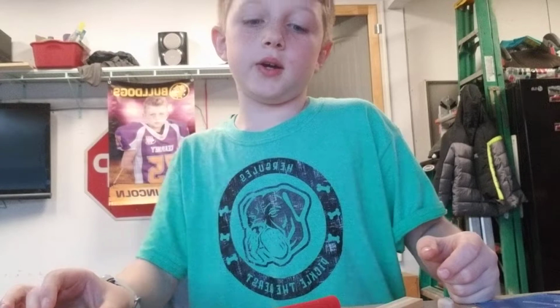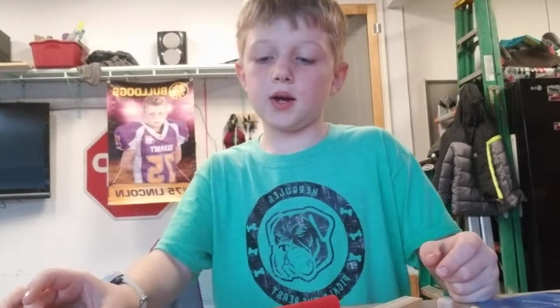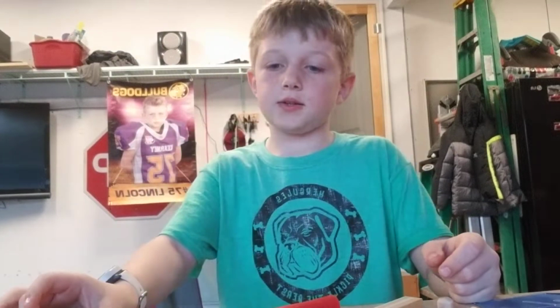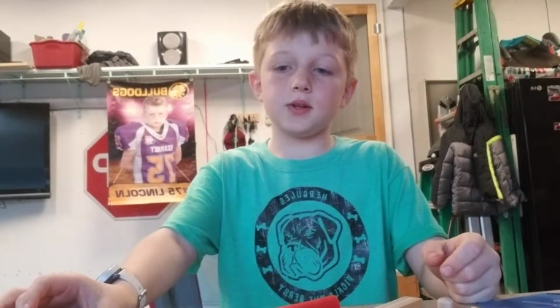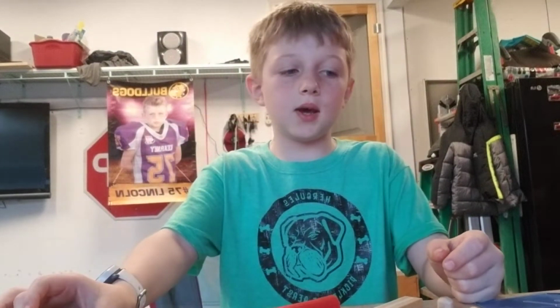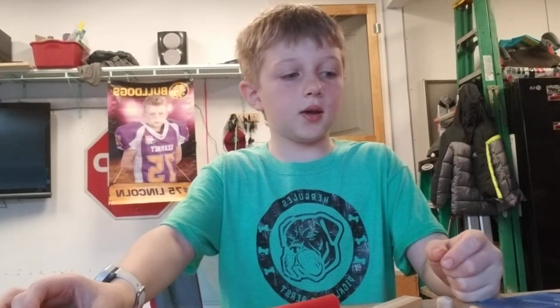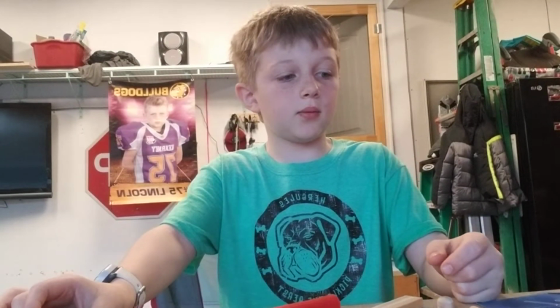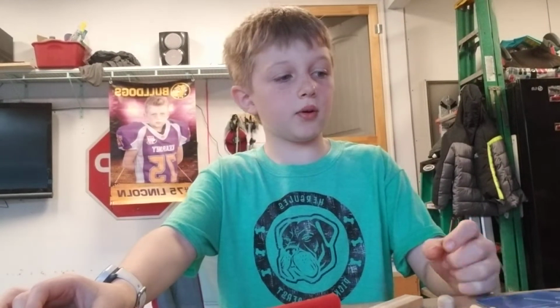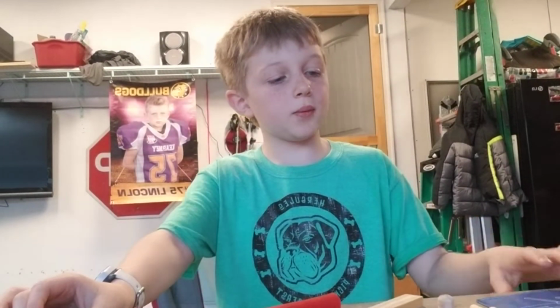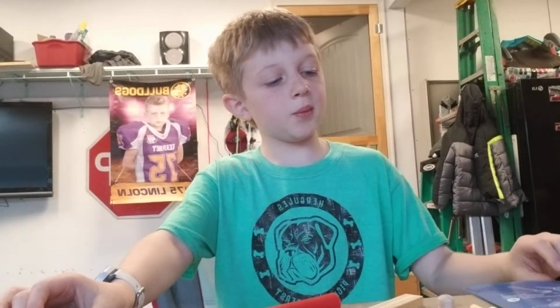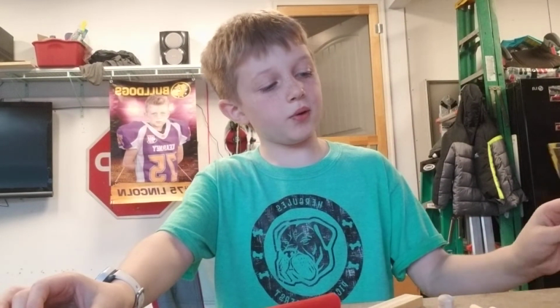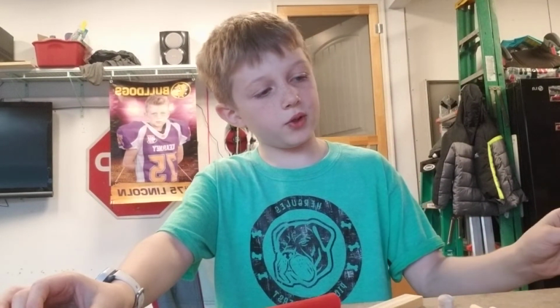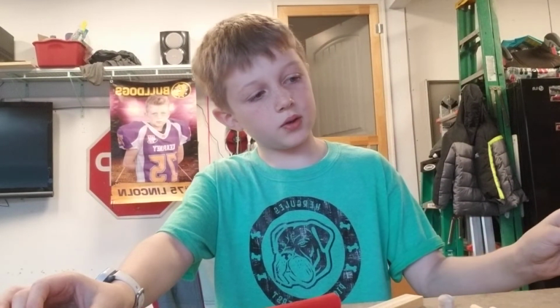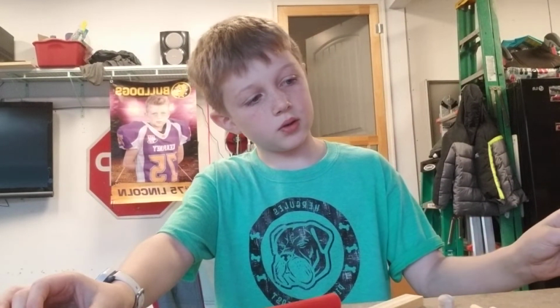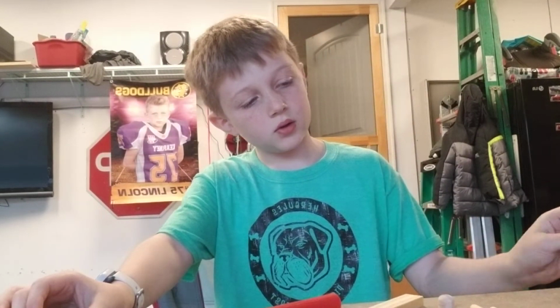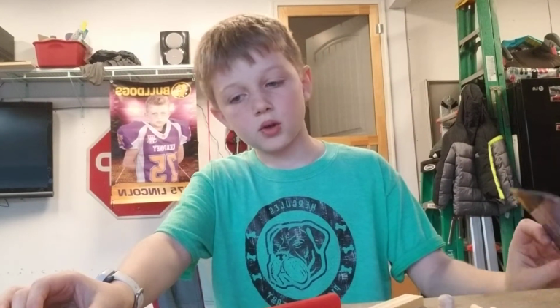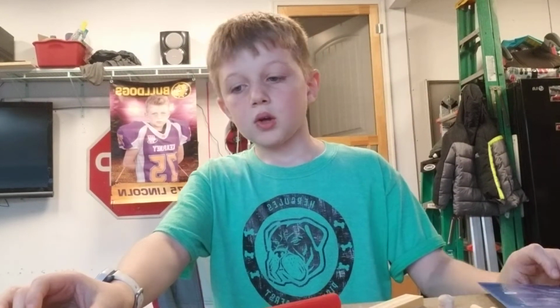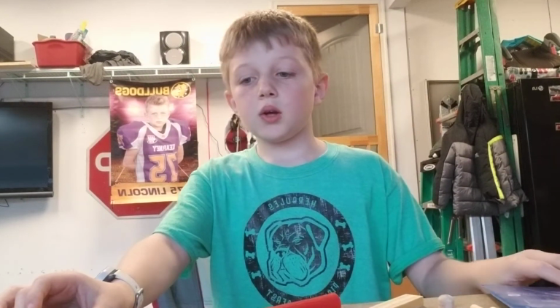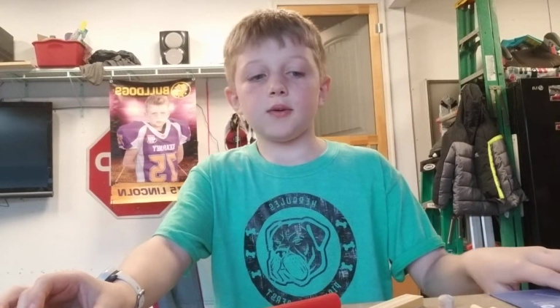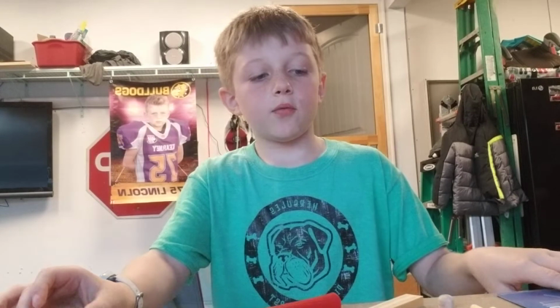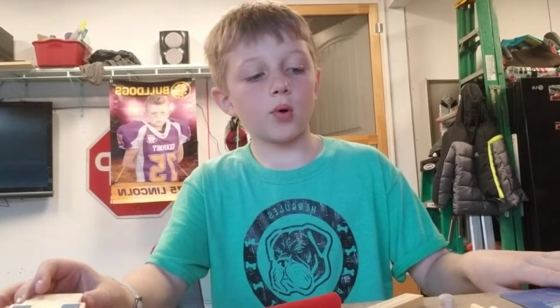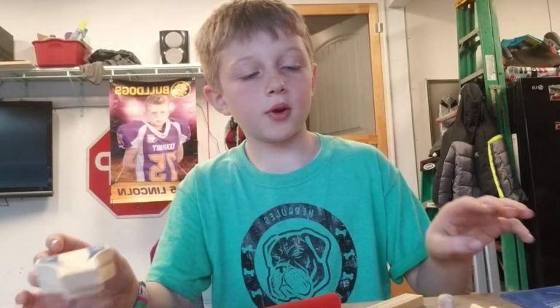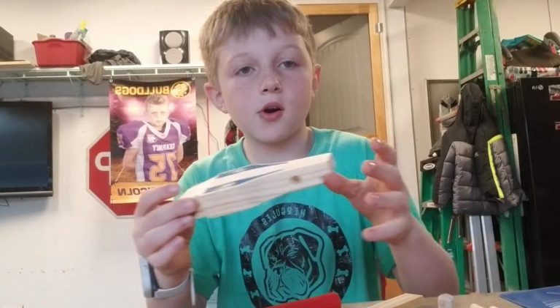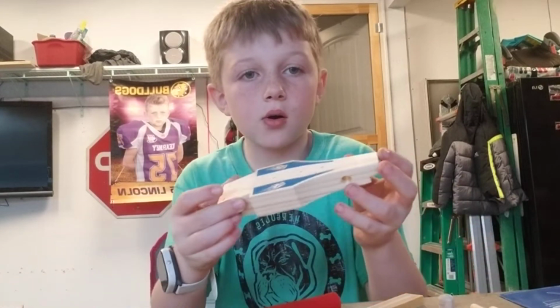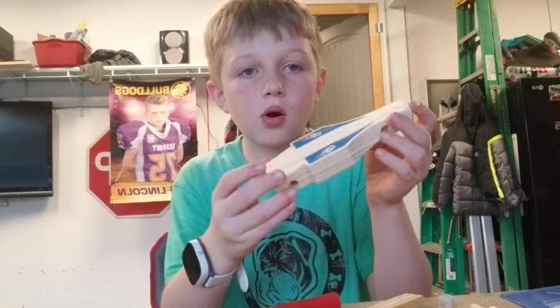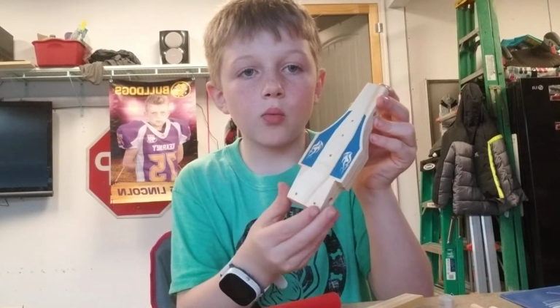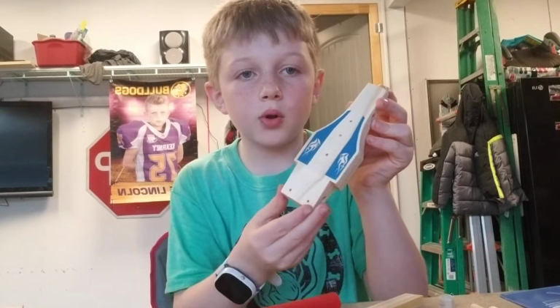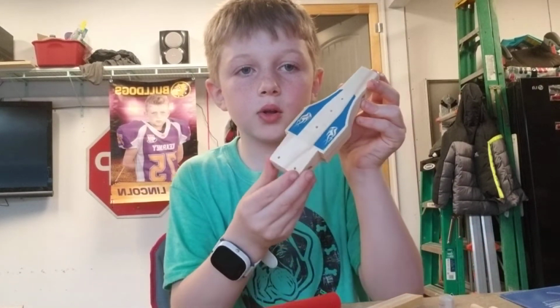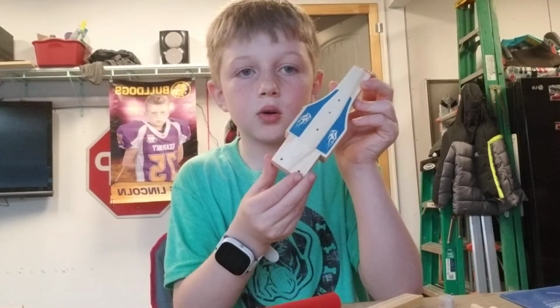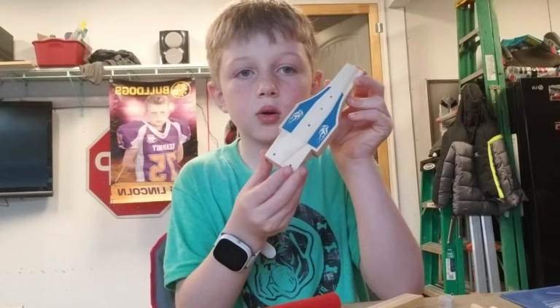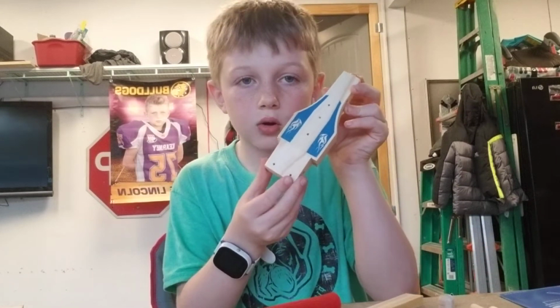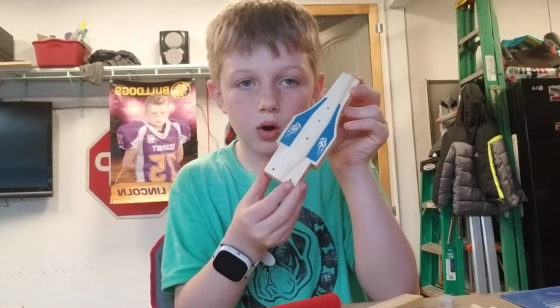Hey guys, today we are going to be building a formula wooden car.